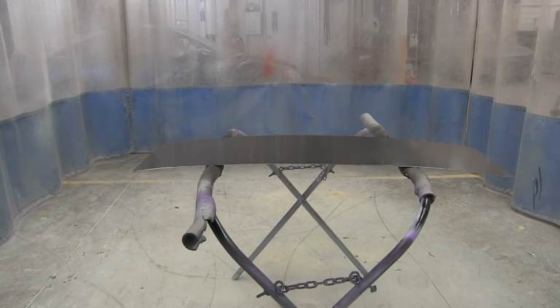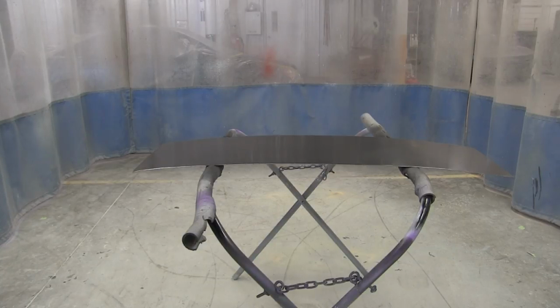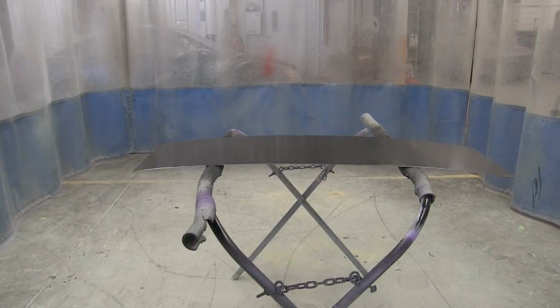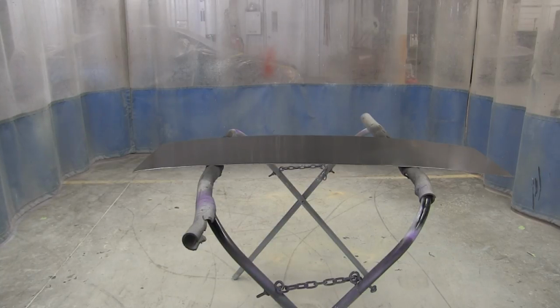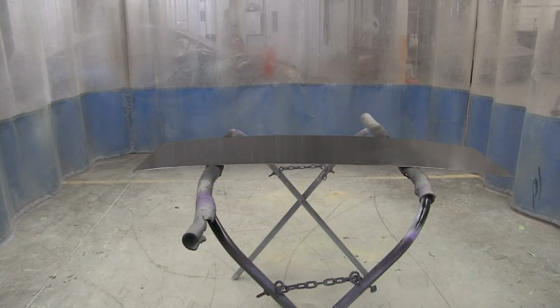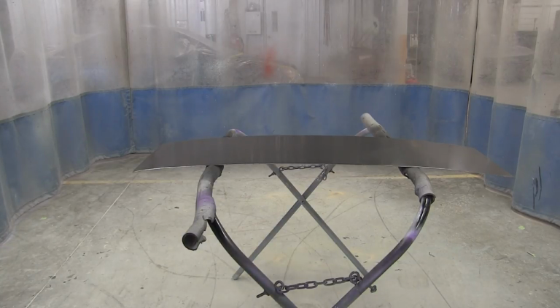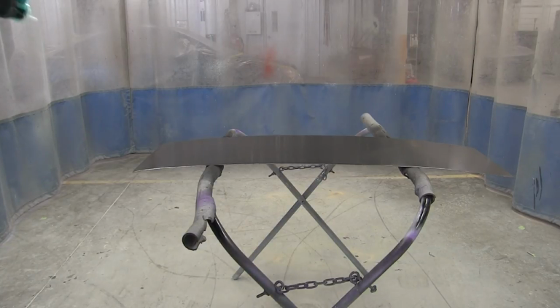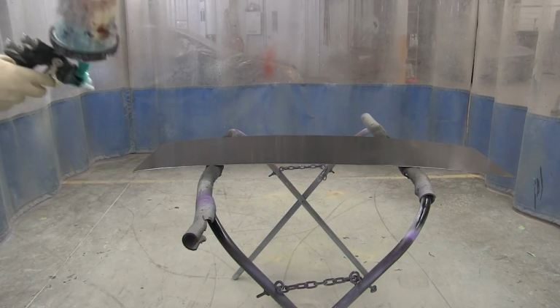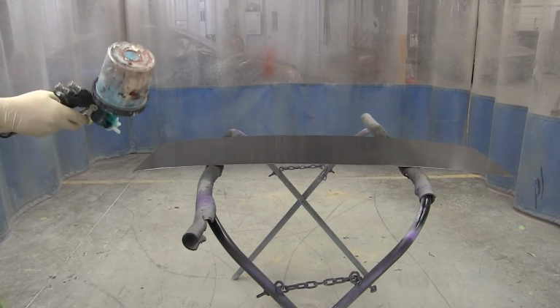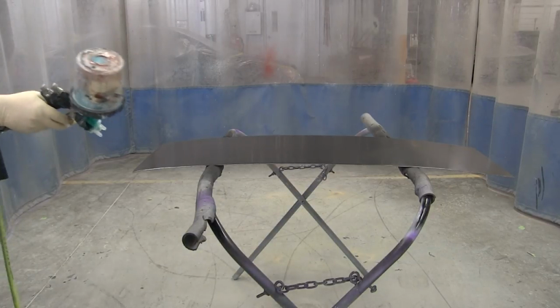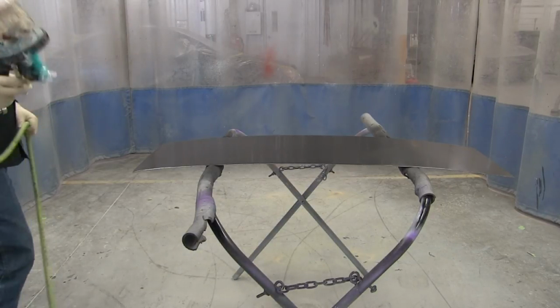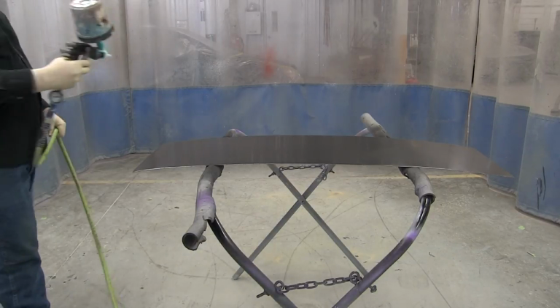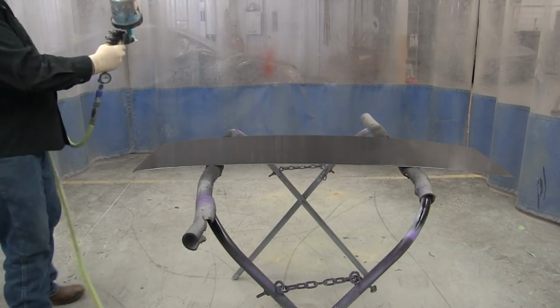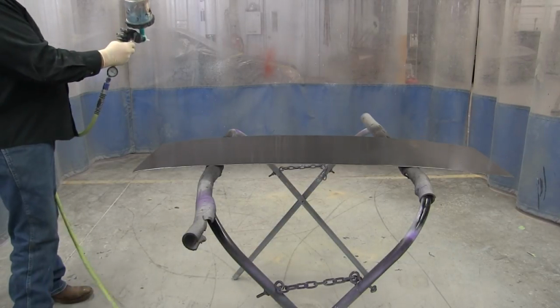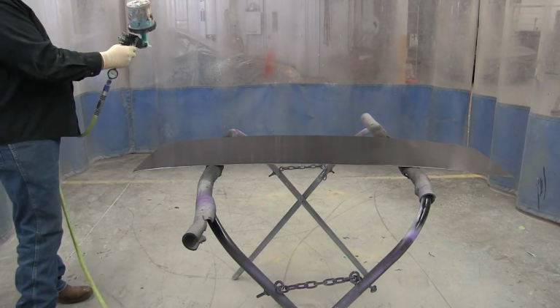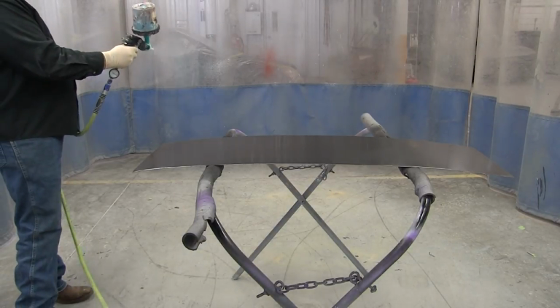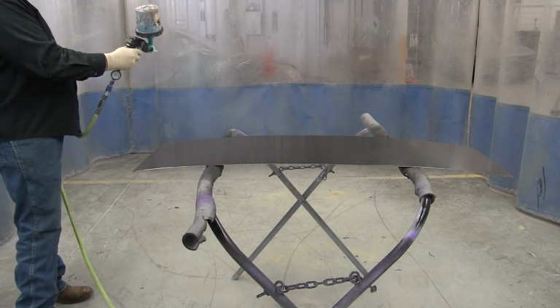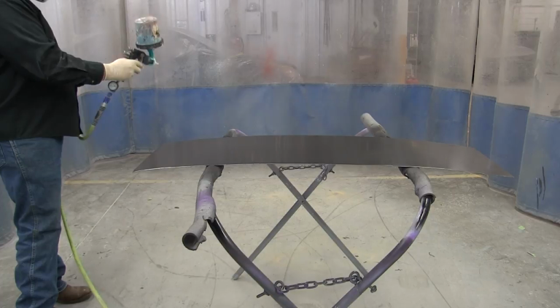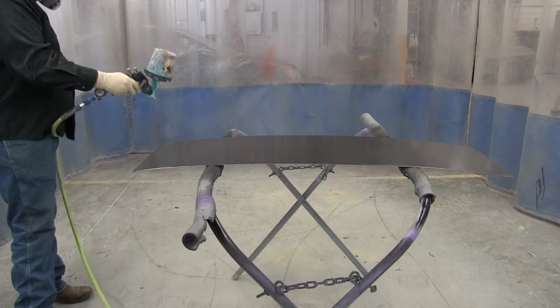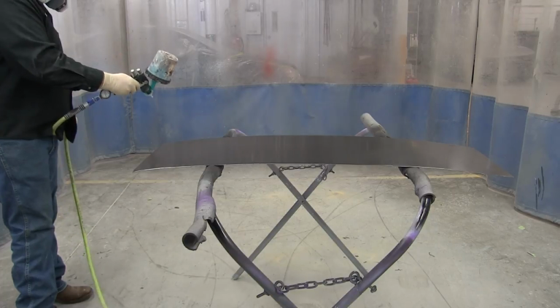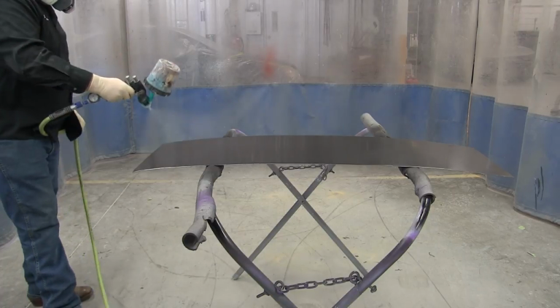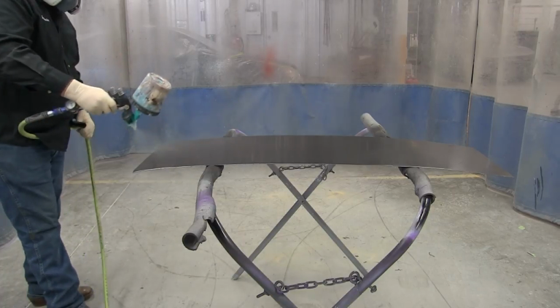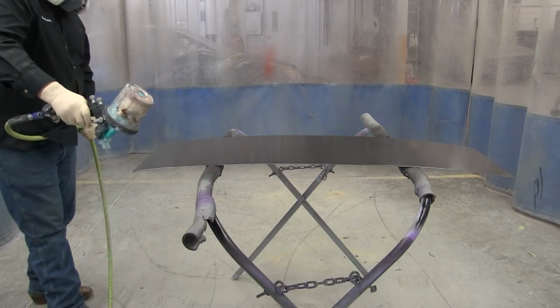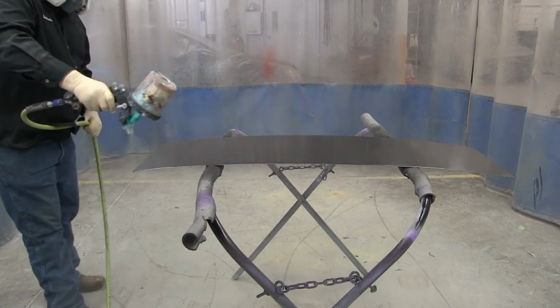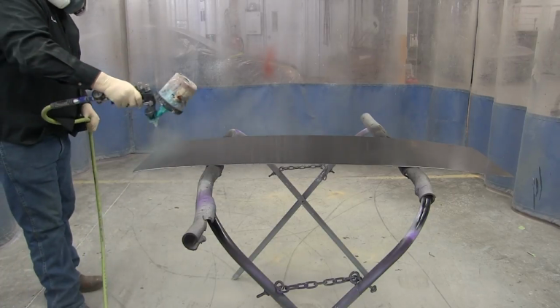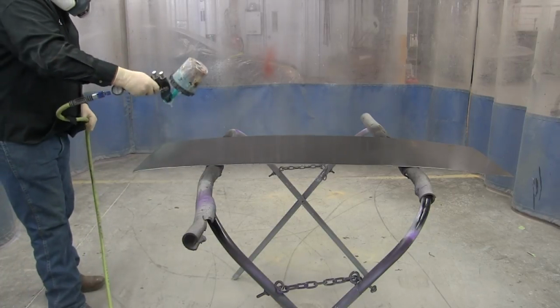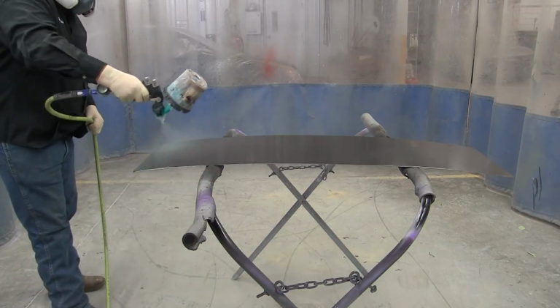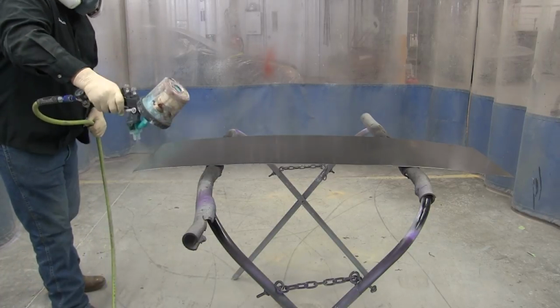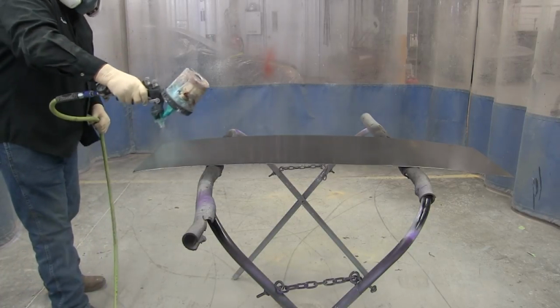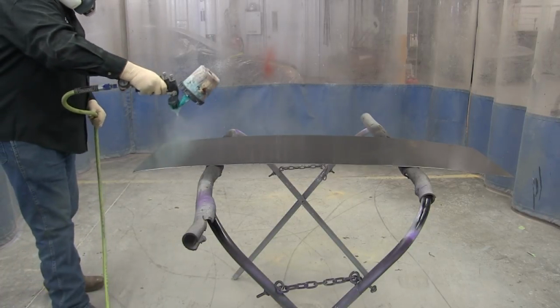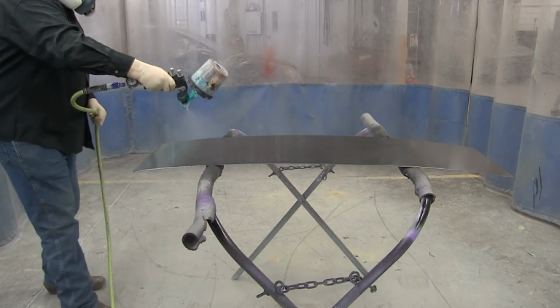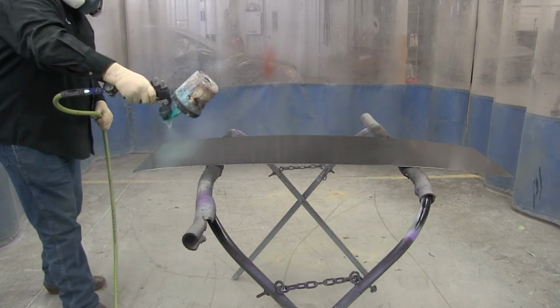Hey, Donnie Smith here. In this video I'm gonna show you a cool effect that is very easy to do. And what we're doing is we're using a House of Color Marbleizer.